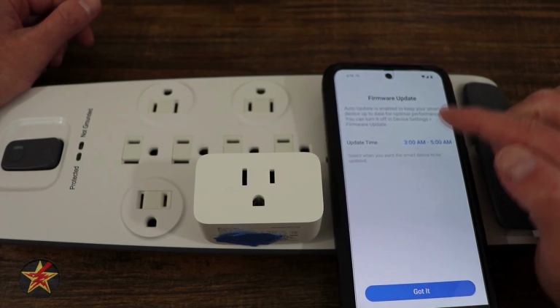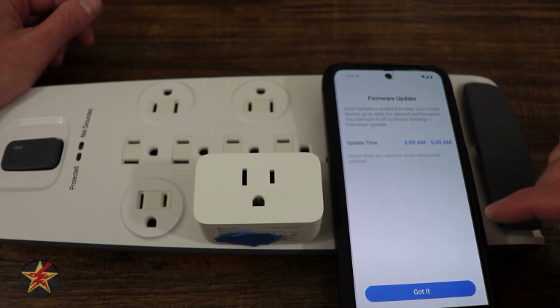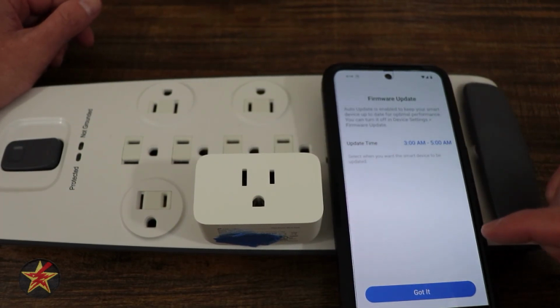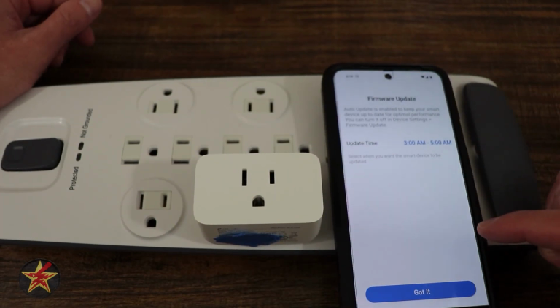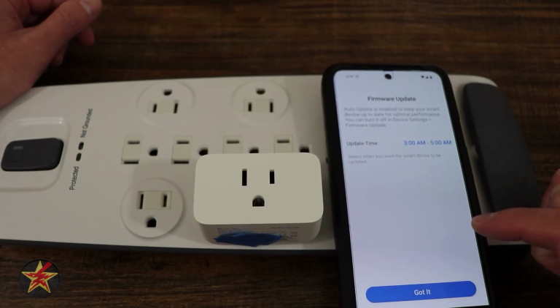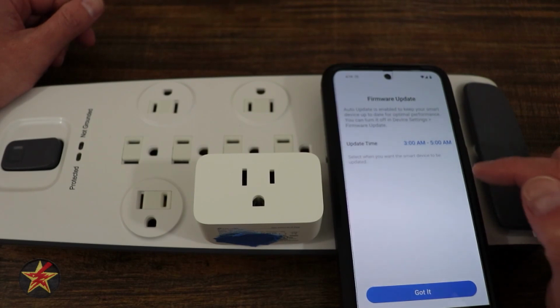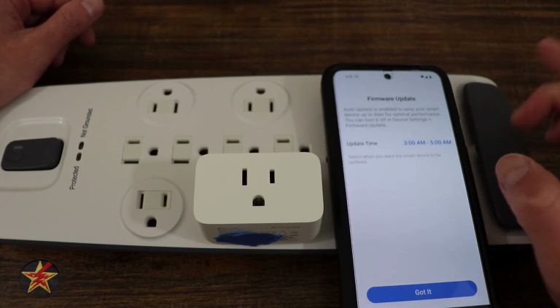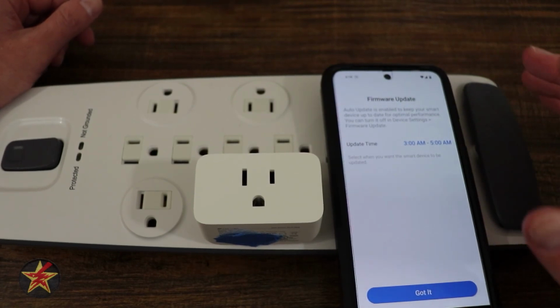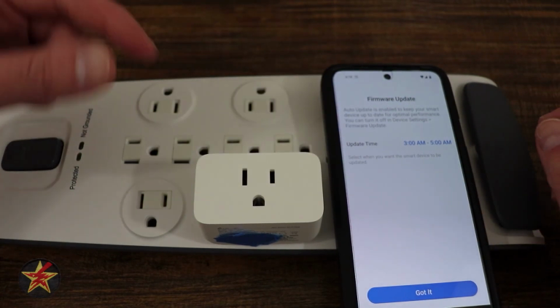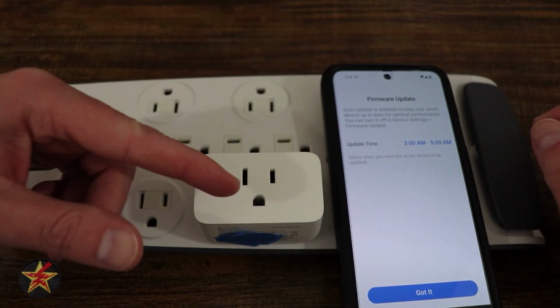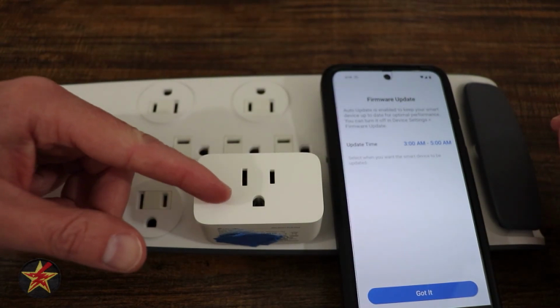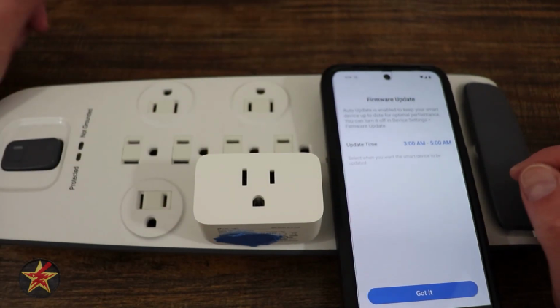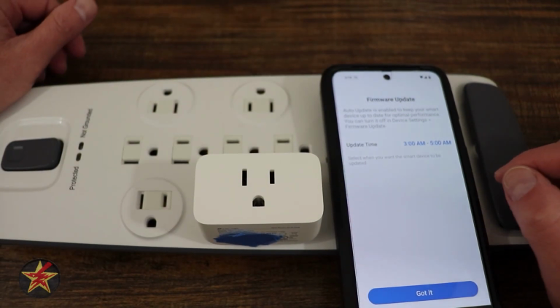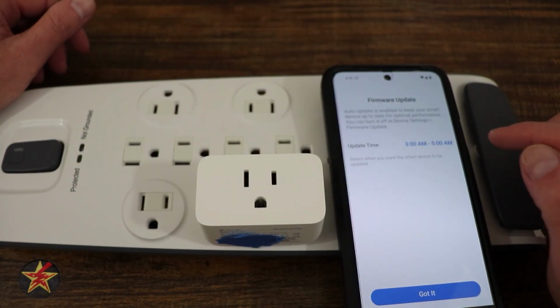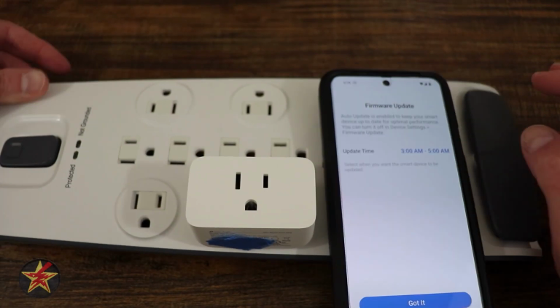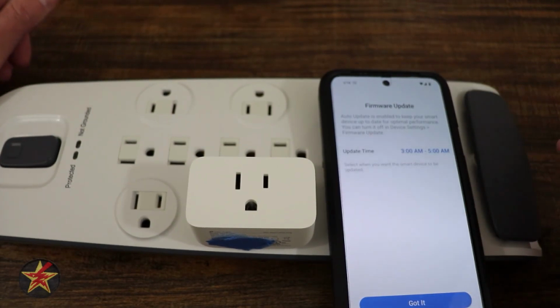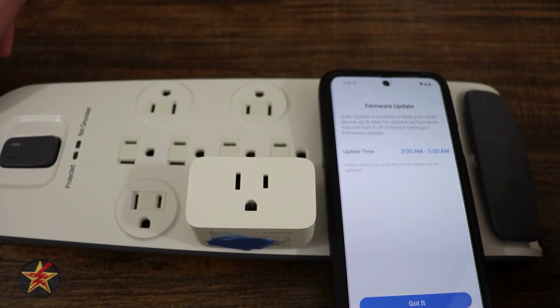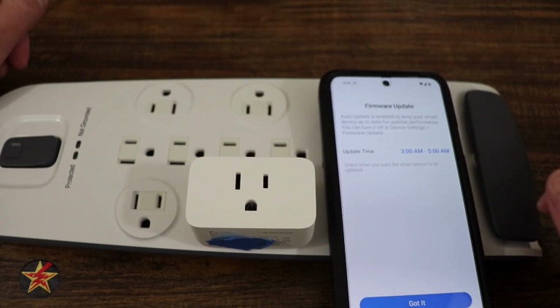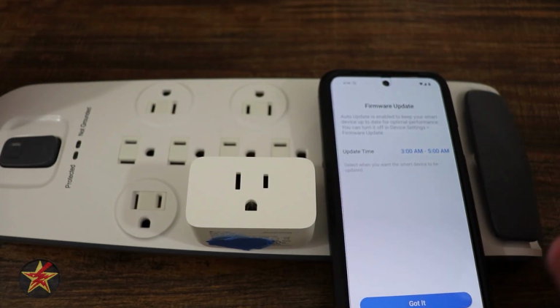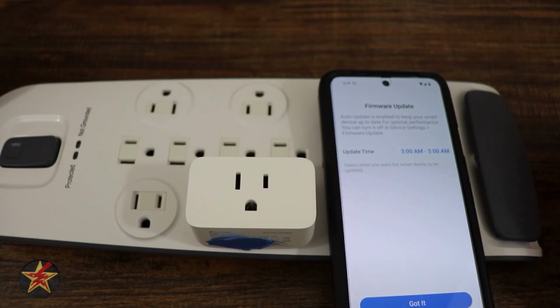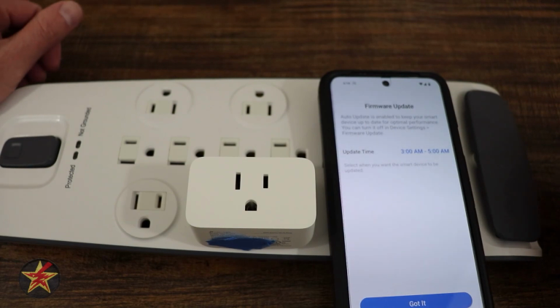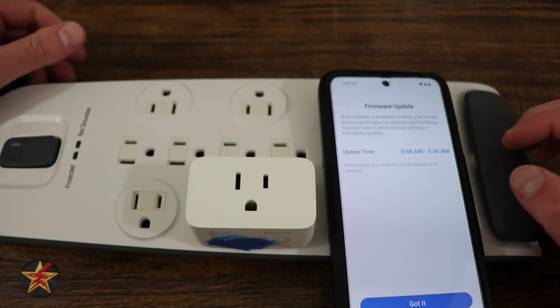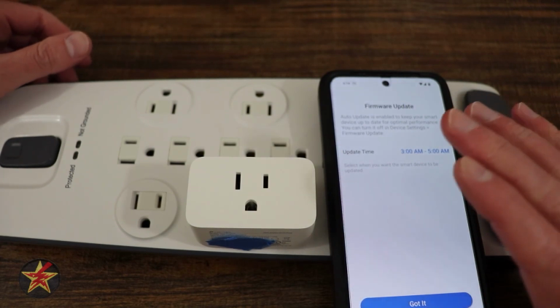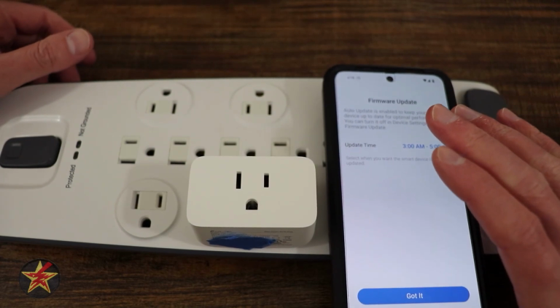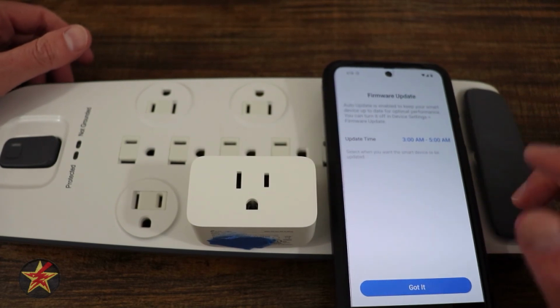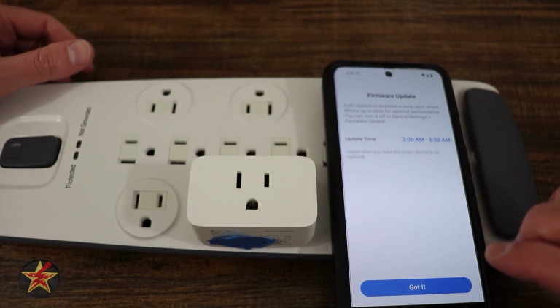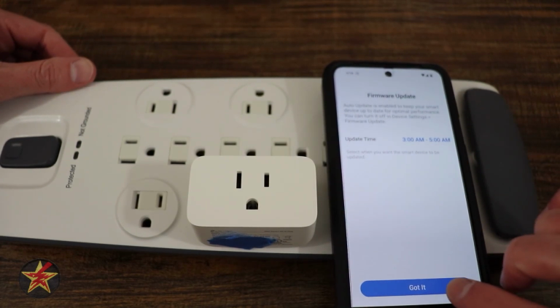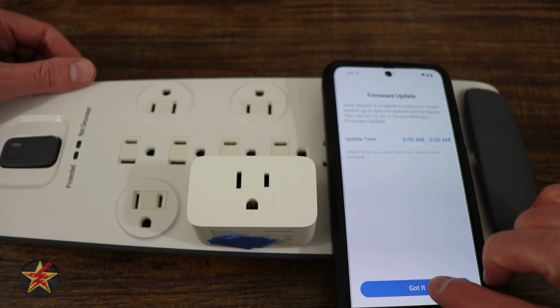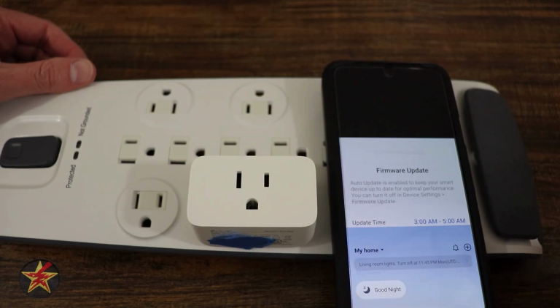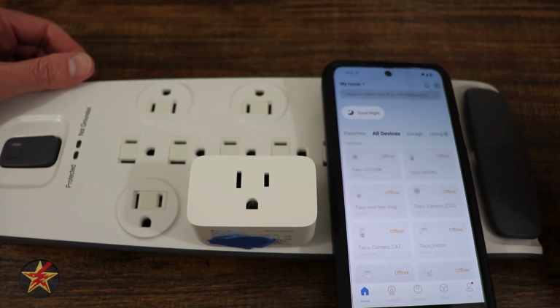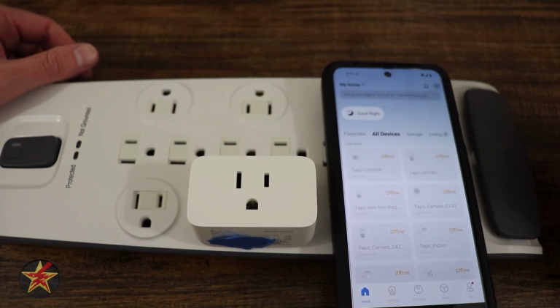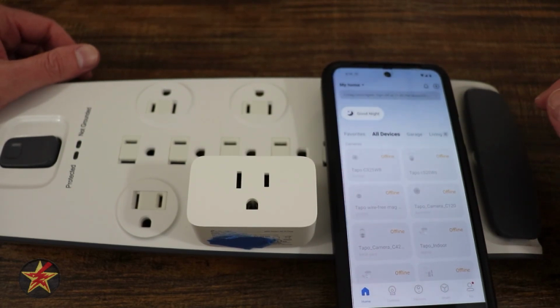You can set up an update cycle. This is always something I liked about Tapo products — between 3am and 5am when nobody's really supposed to be up, it will check for an update. So I'll say got it, that's fine.